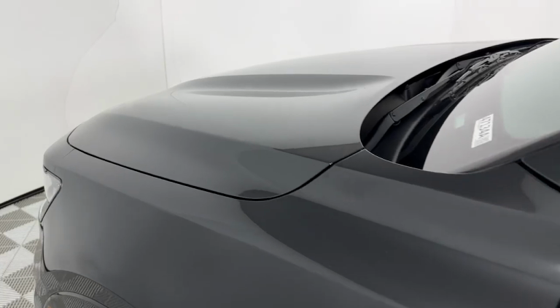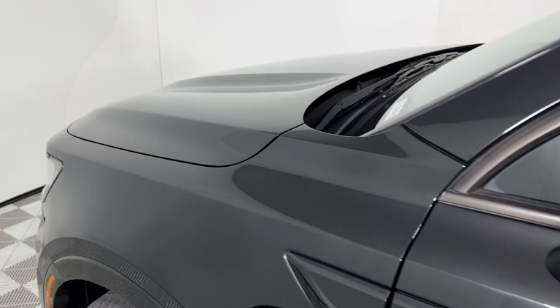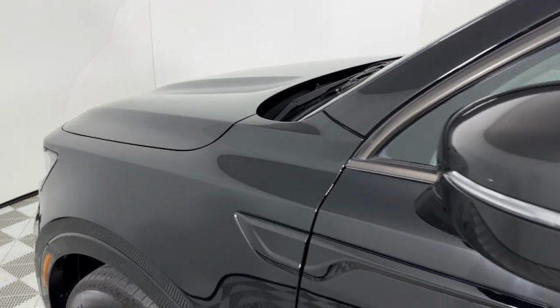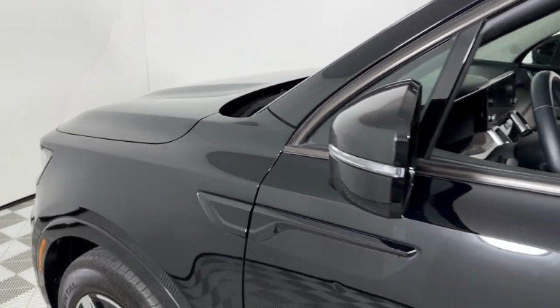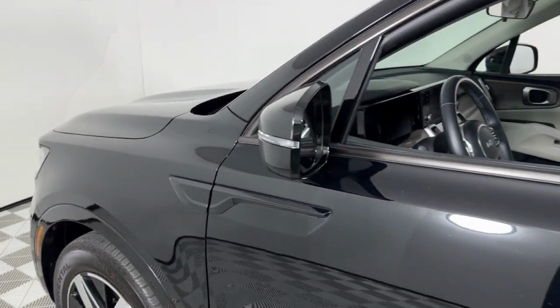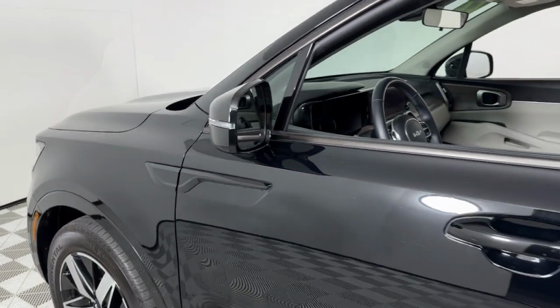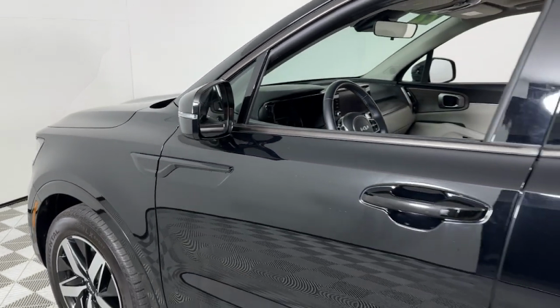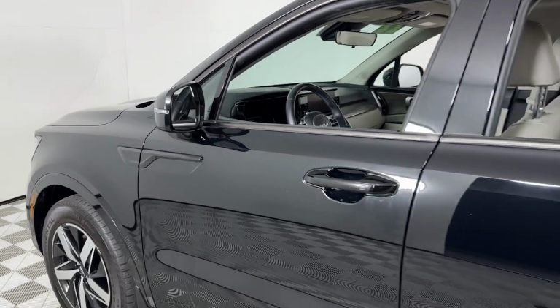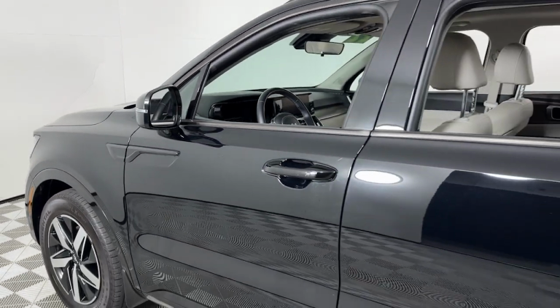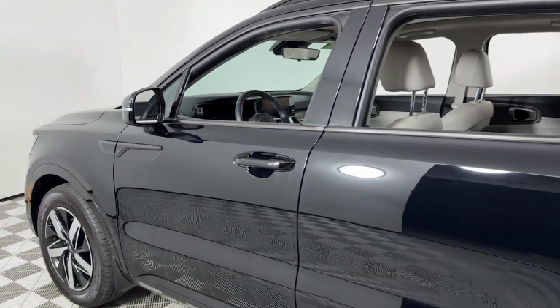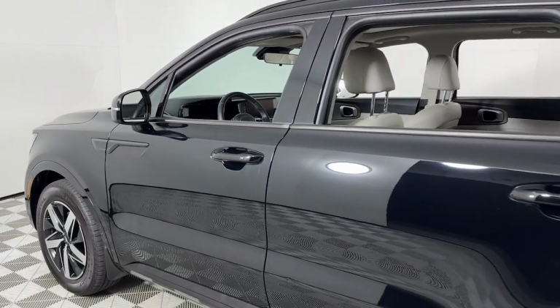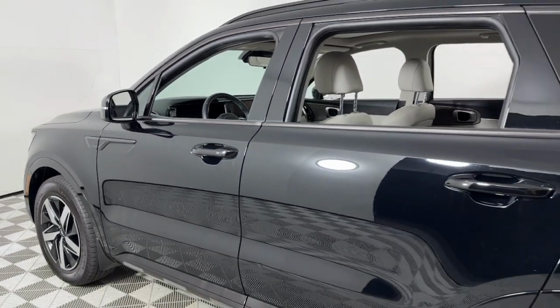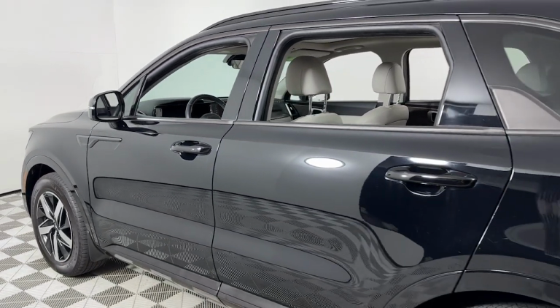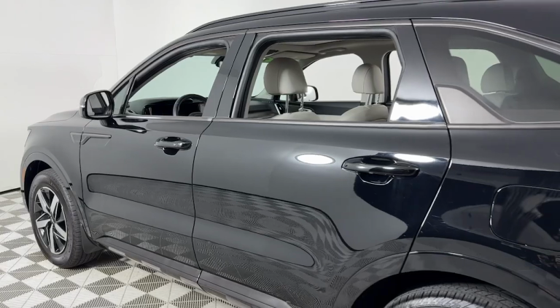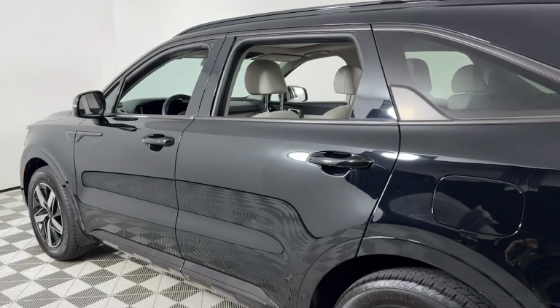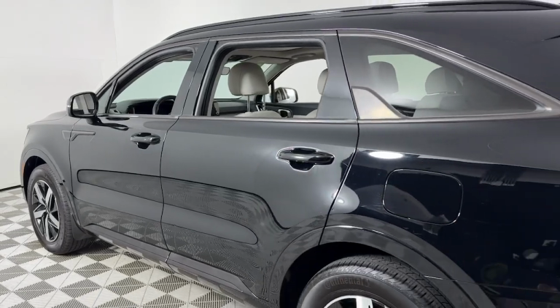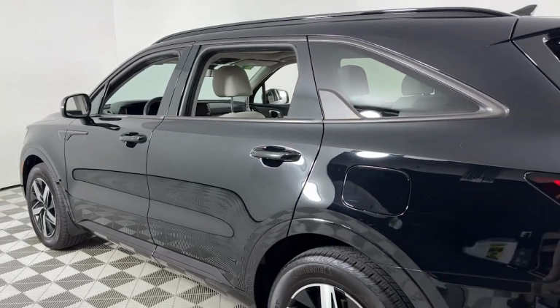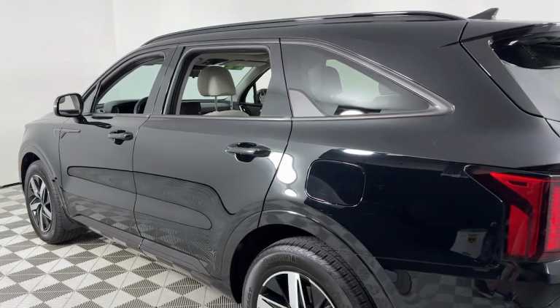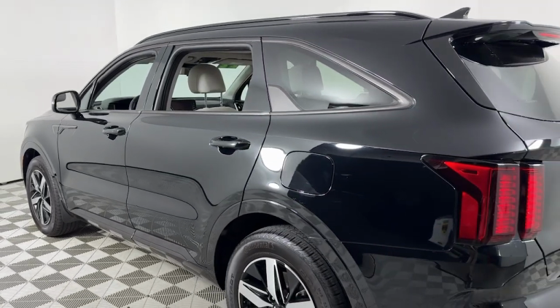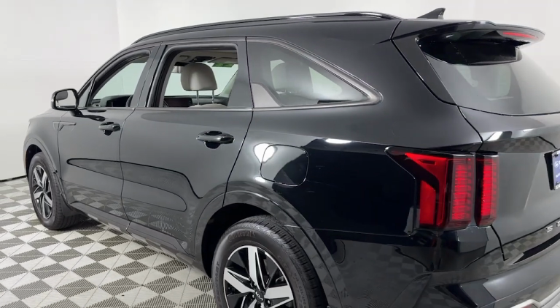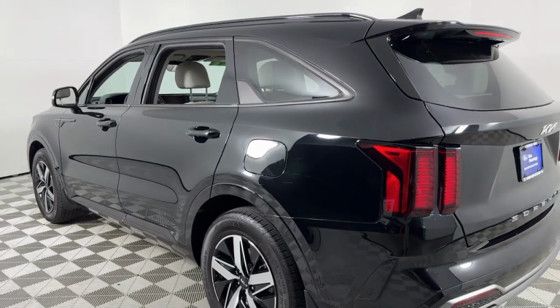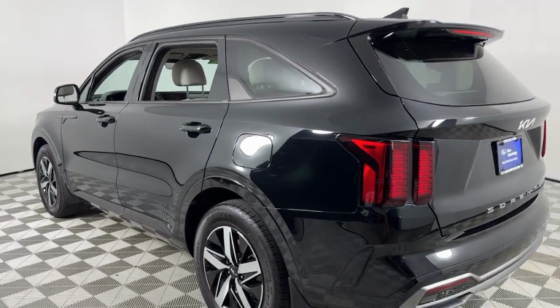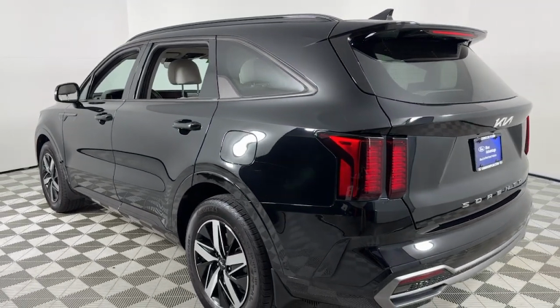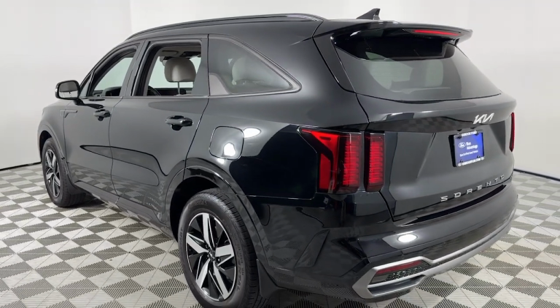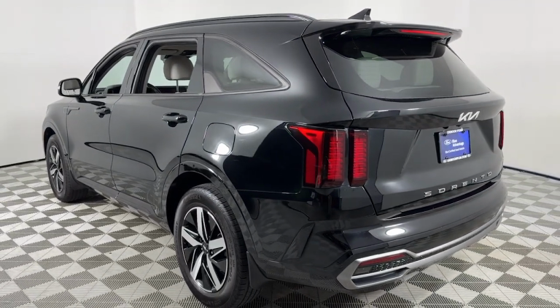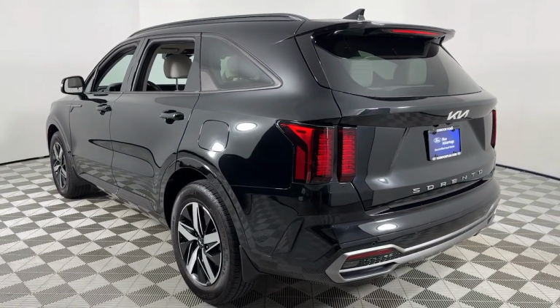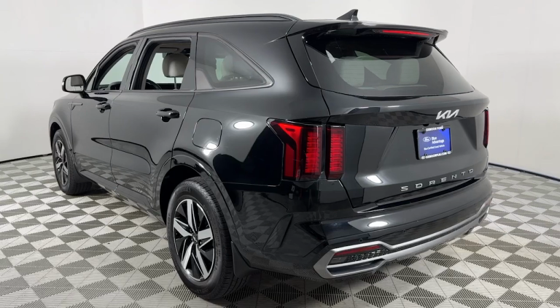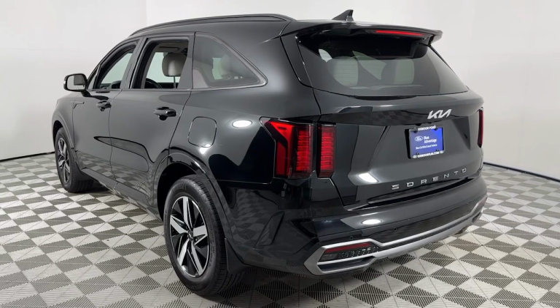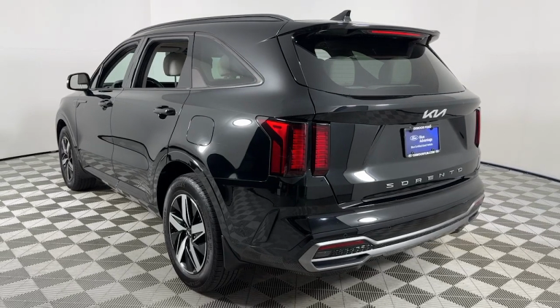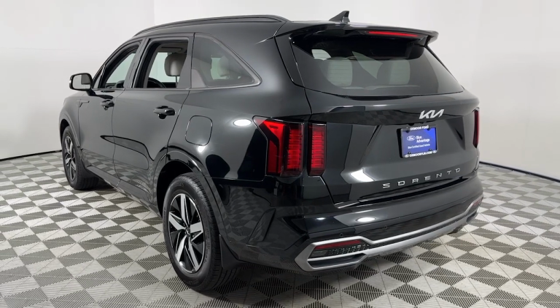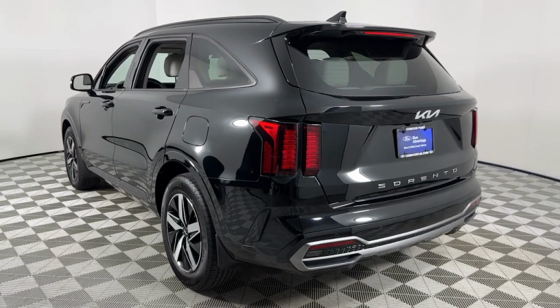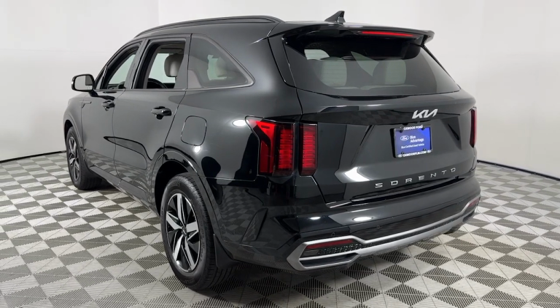Can you see yourself in the 2022 Kia Sorento? With less than 40,000 miles on the odometer, this vehicle stands out from the rest. Answer the call to adventure in this sleek Sorento.